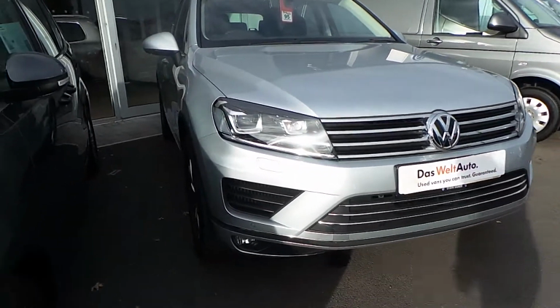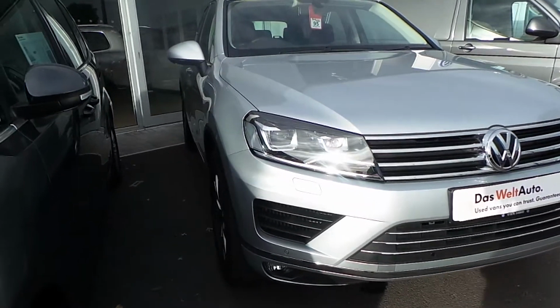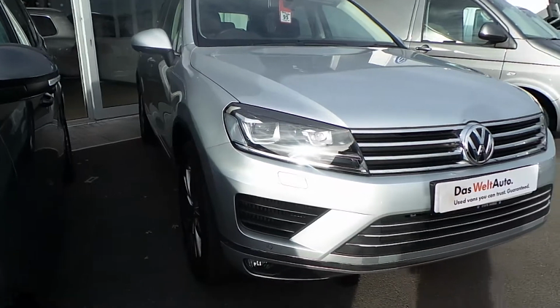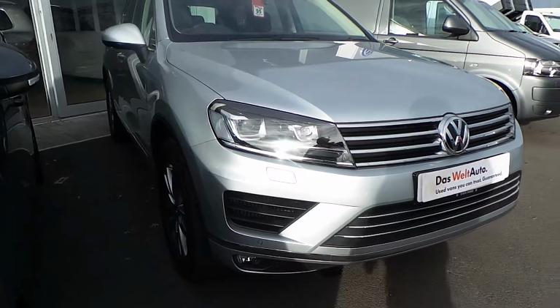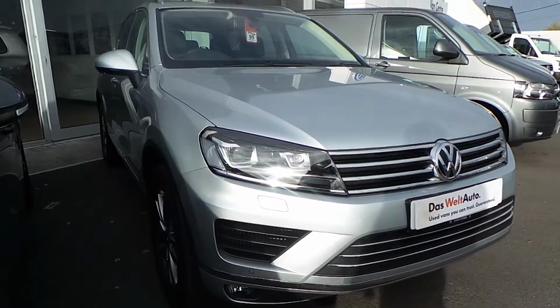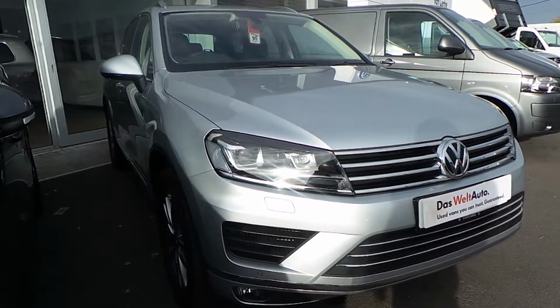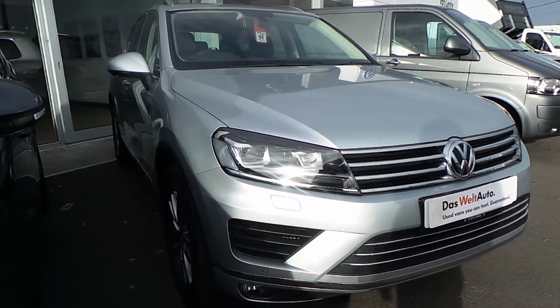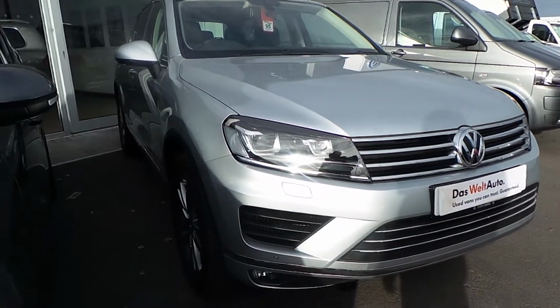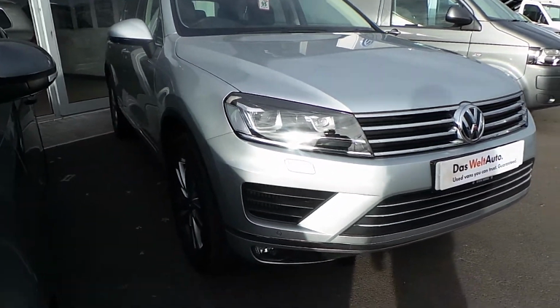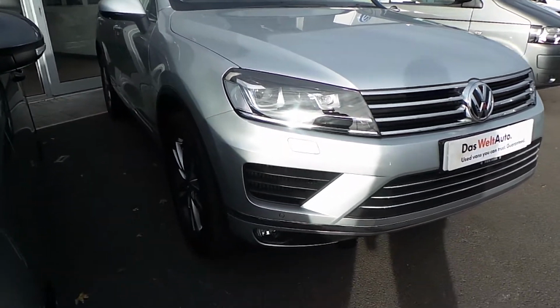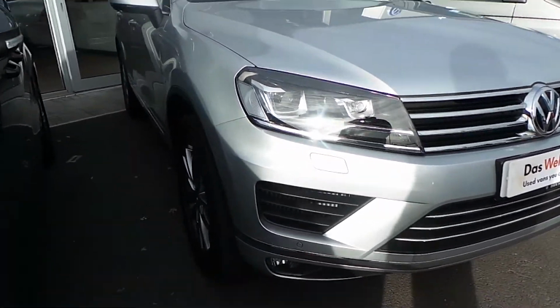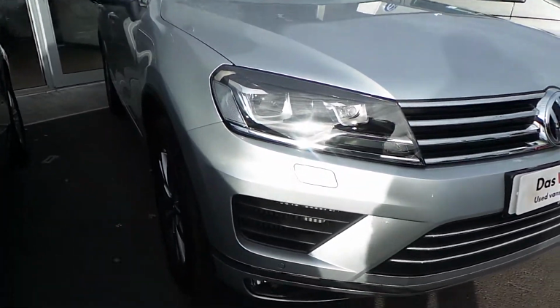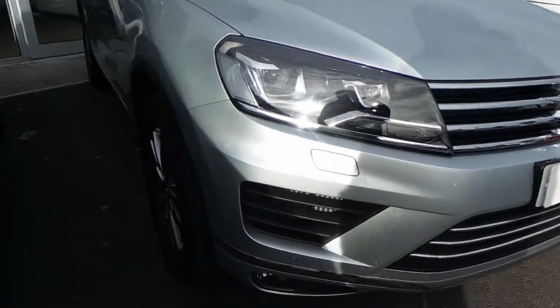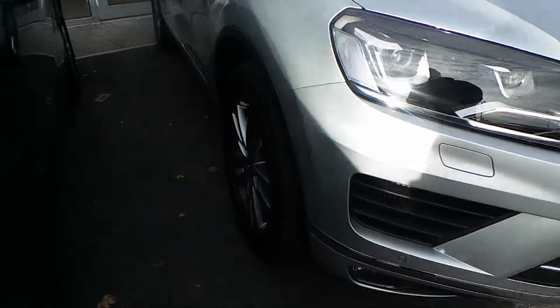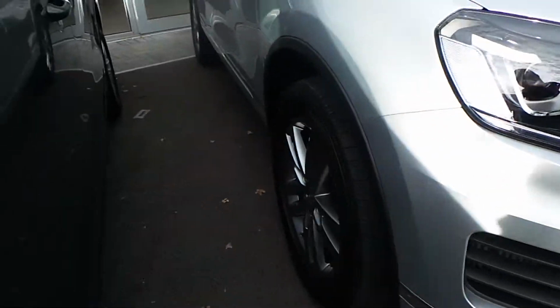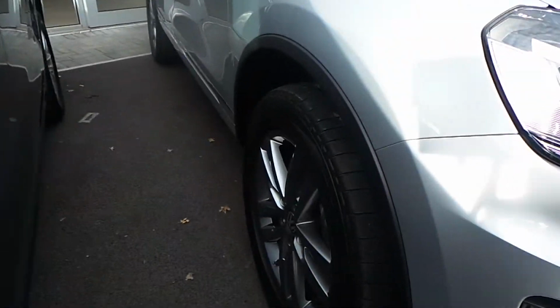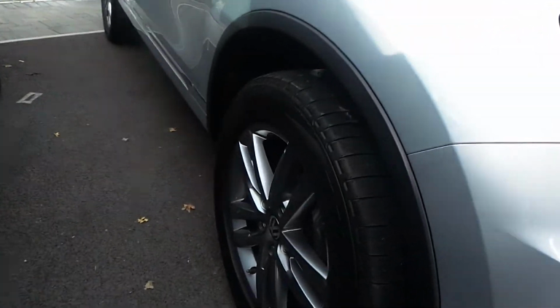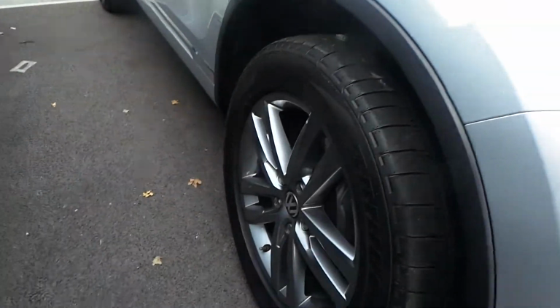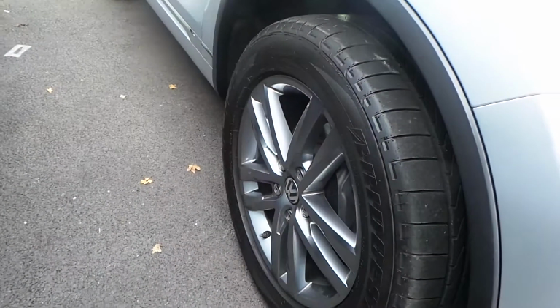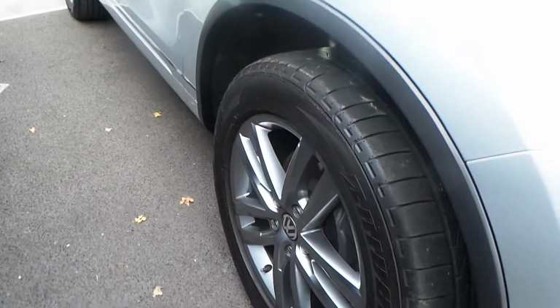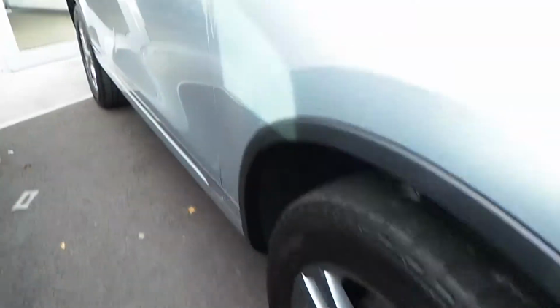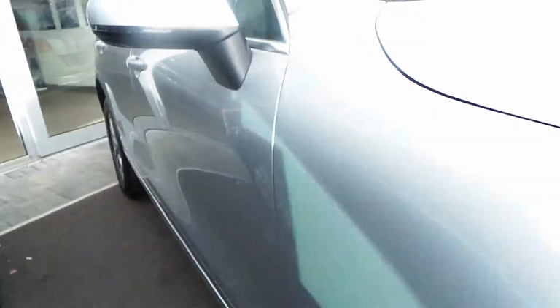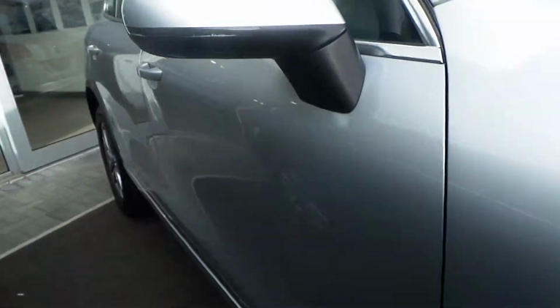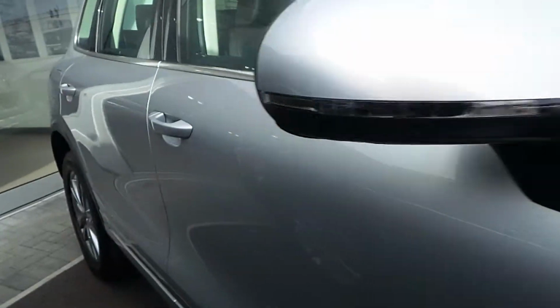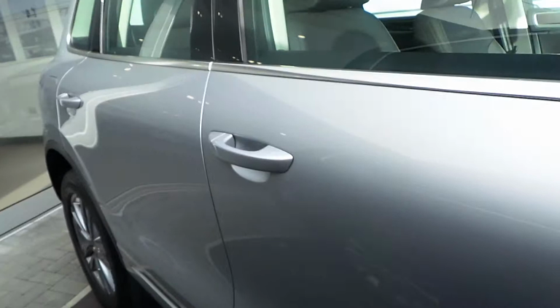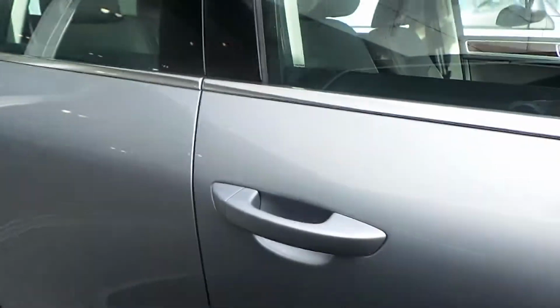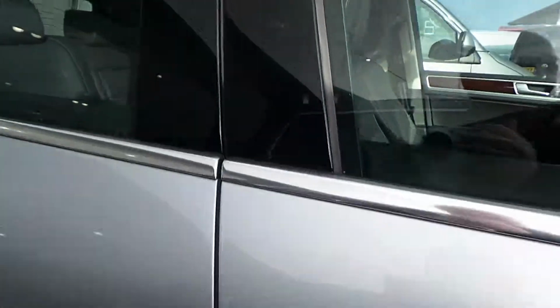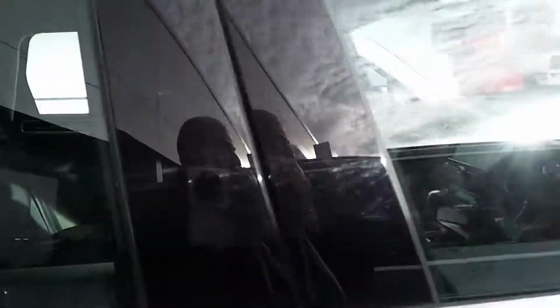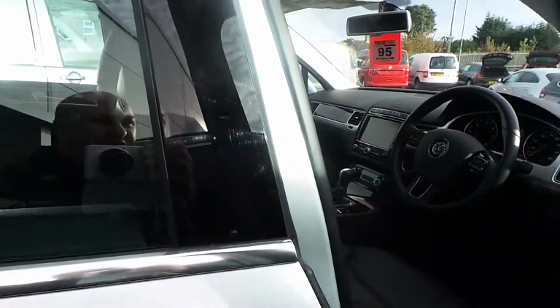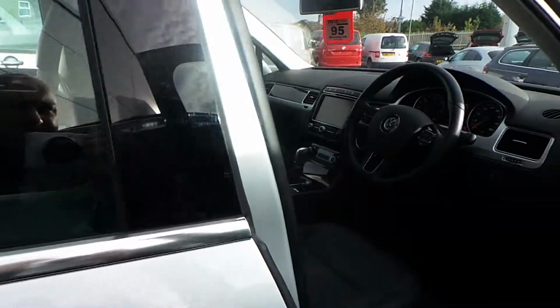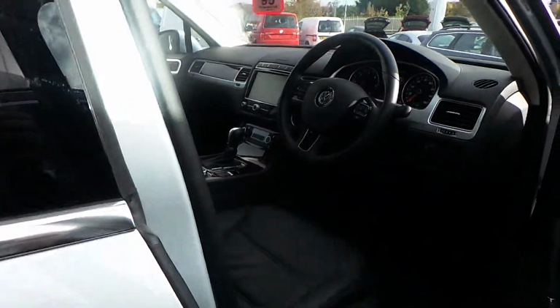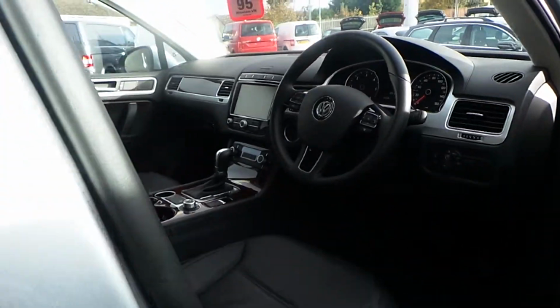This car has got one owner from new and it's finished in Reflex Silver metallic paint. It comes with front and rear parking sensors, 19 inch alloy wheels, and the bodywork is in really good condition. Inside you've got the leather interior,